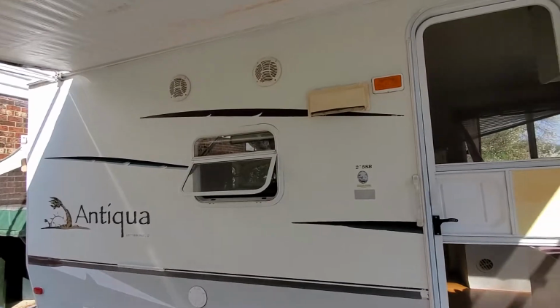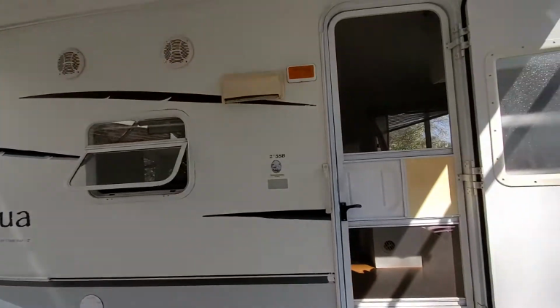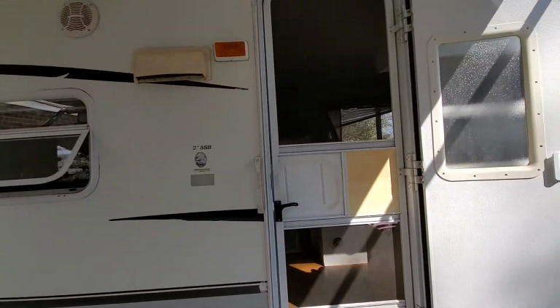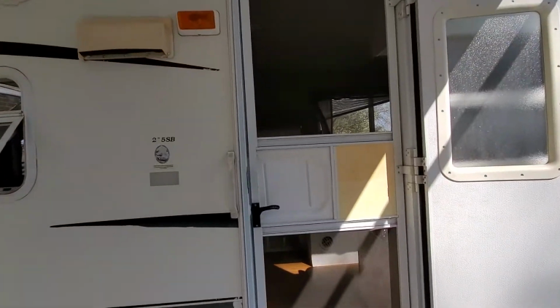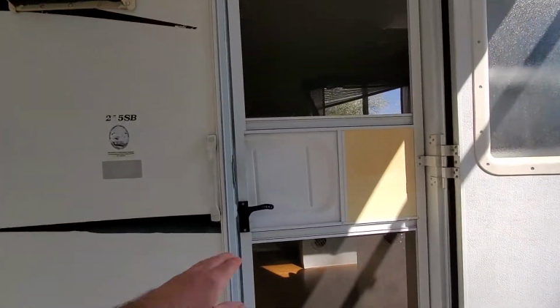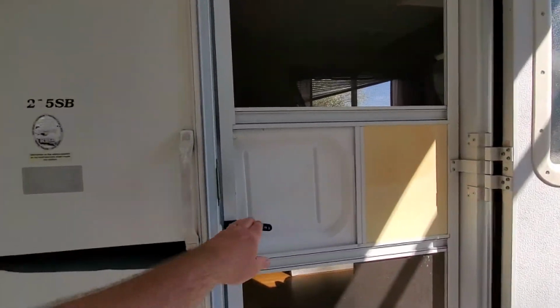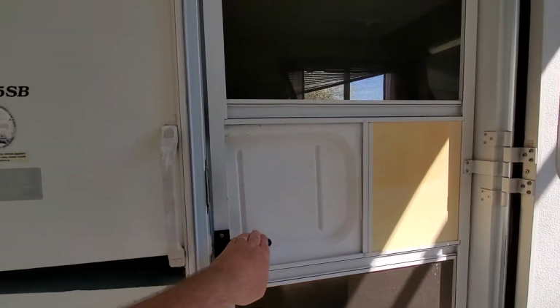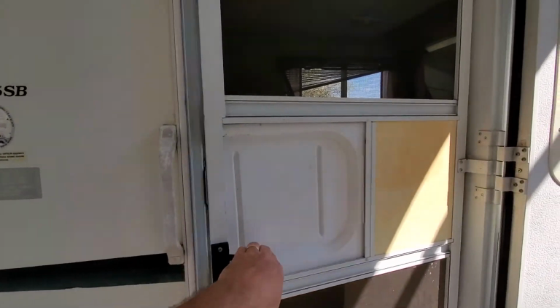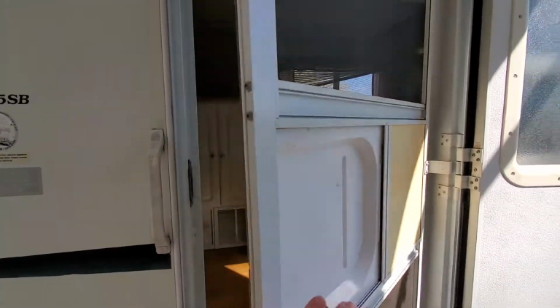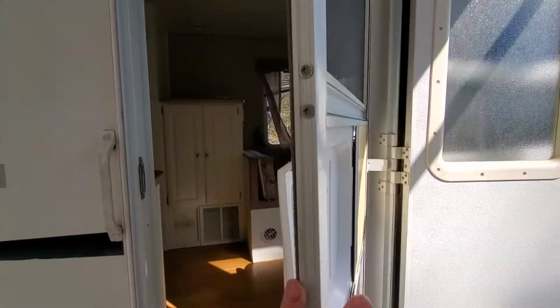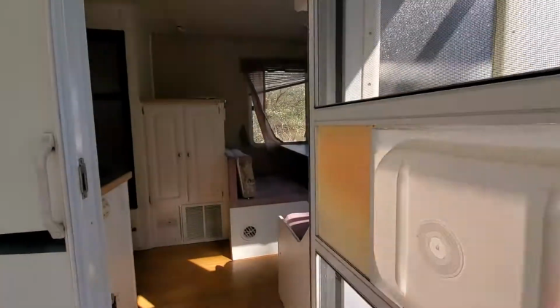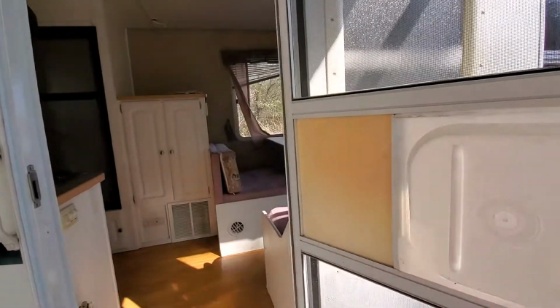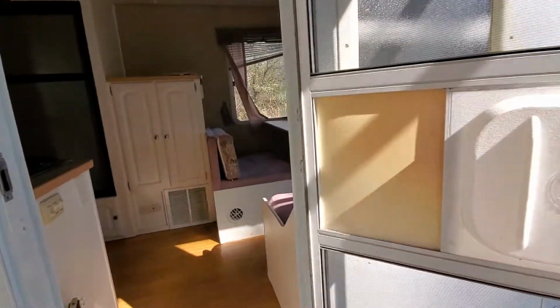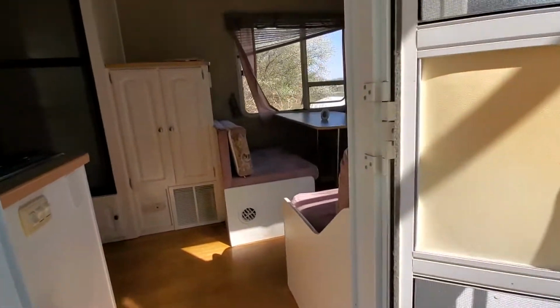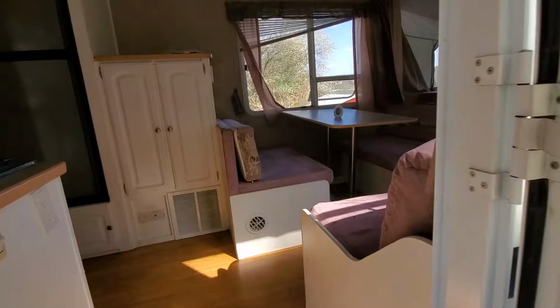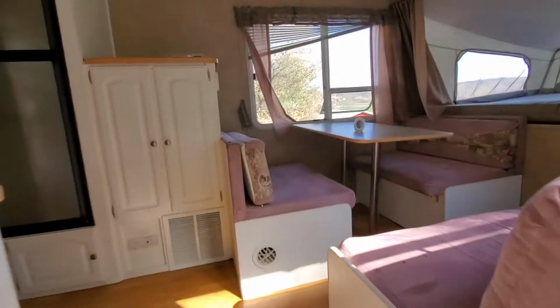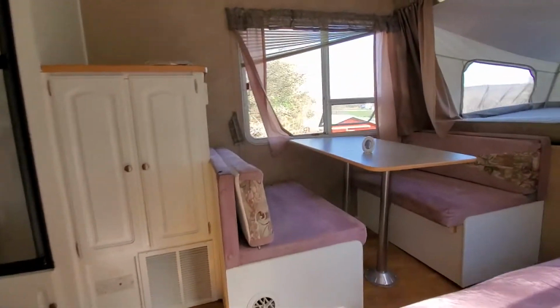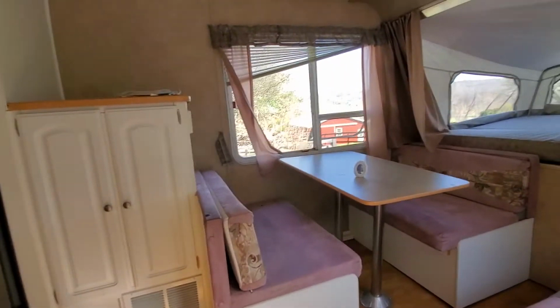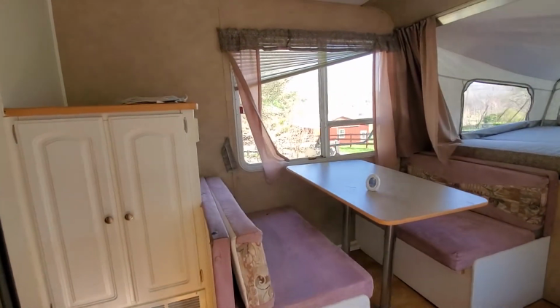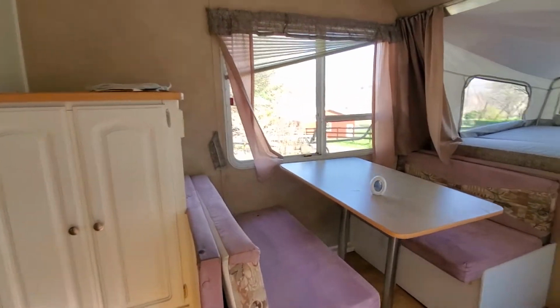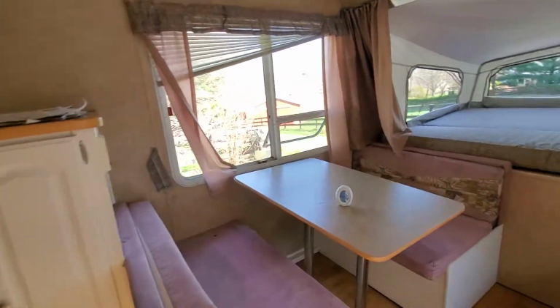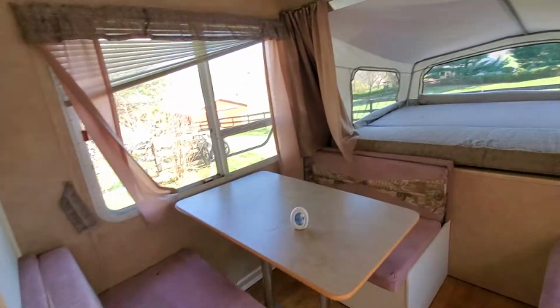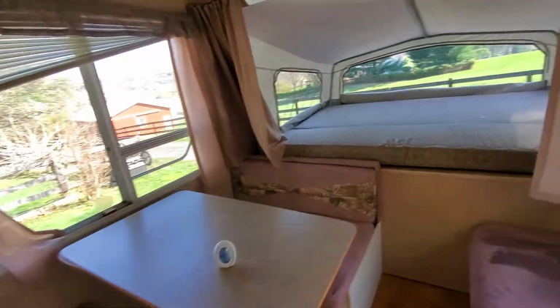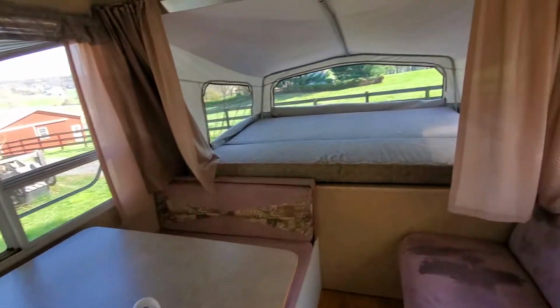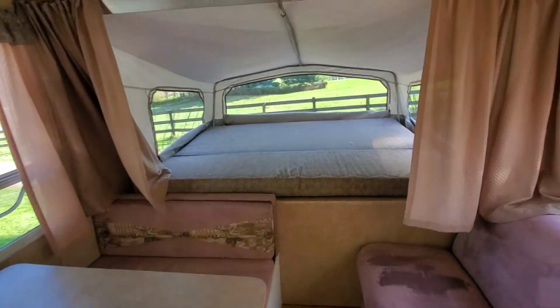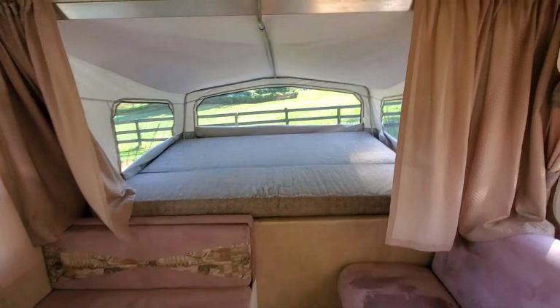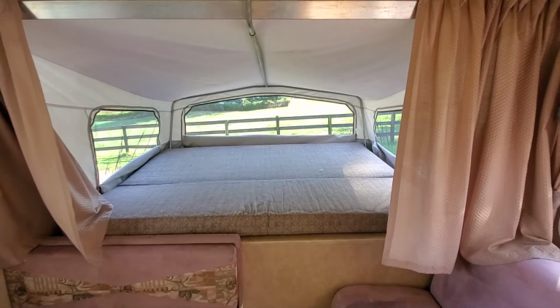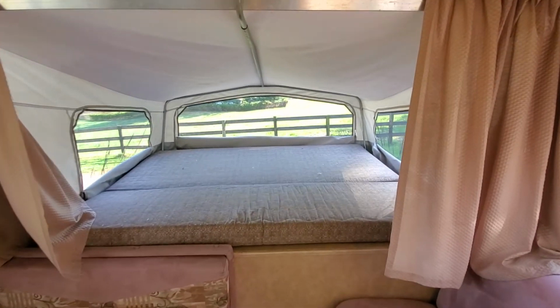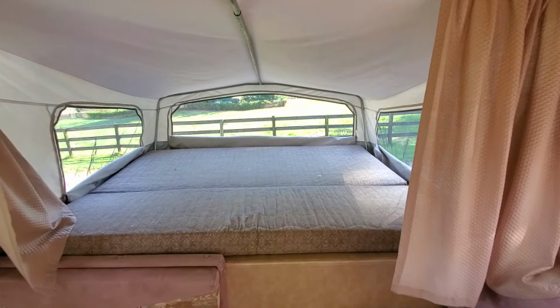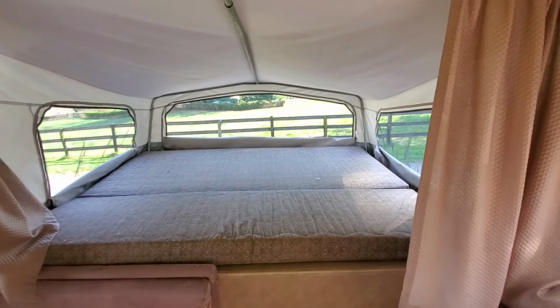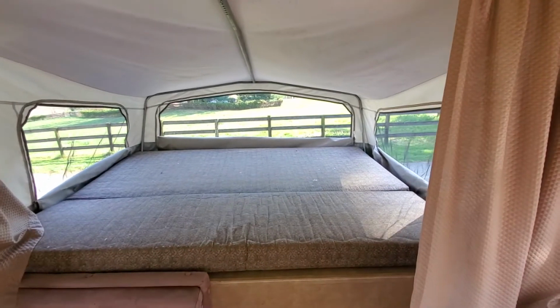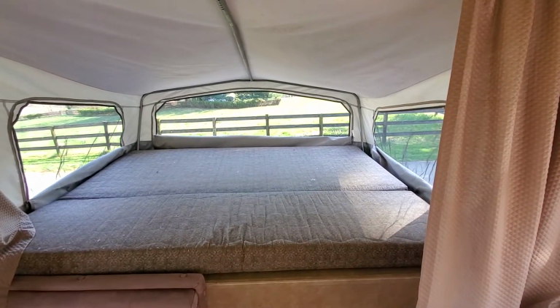Moving inside the trailer, starting at the front, we've got a full bed that sleeps two adults very comfortably.